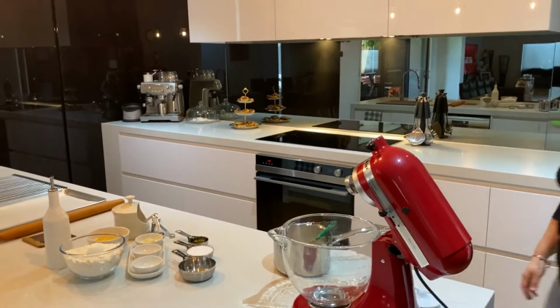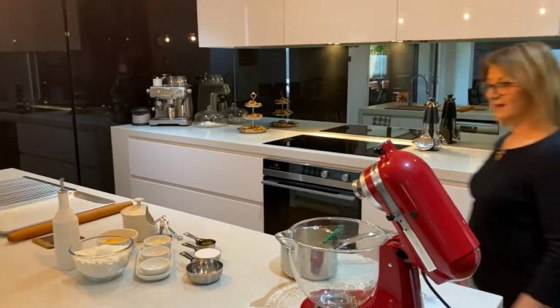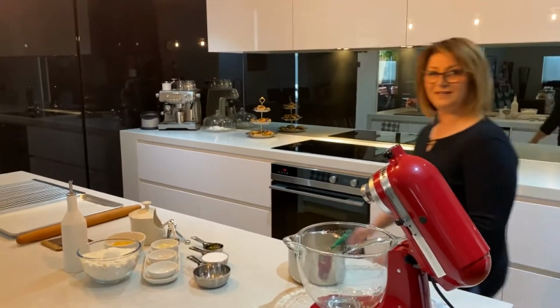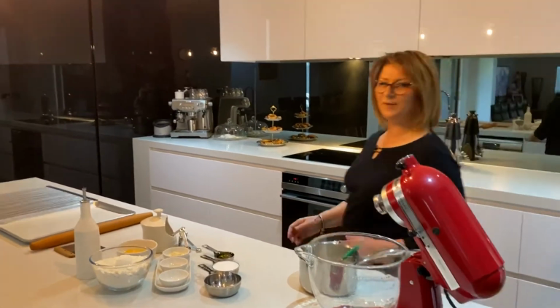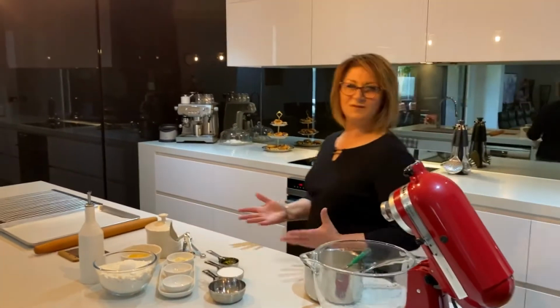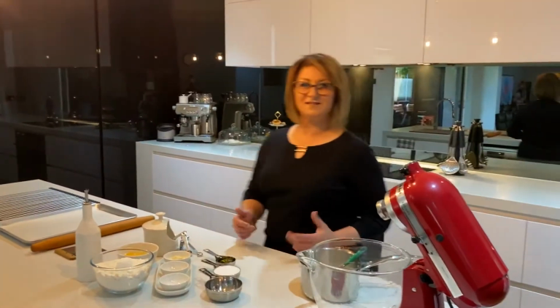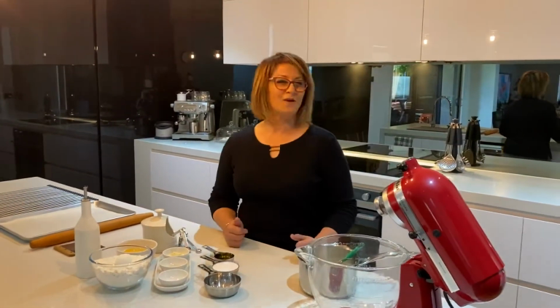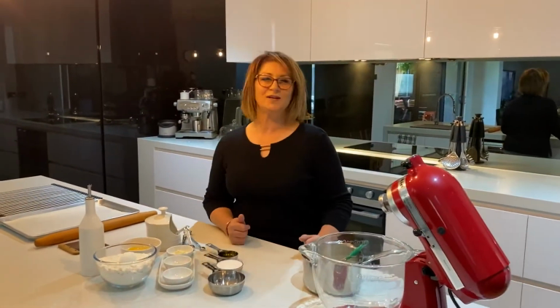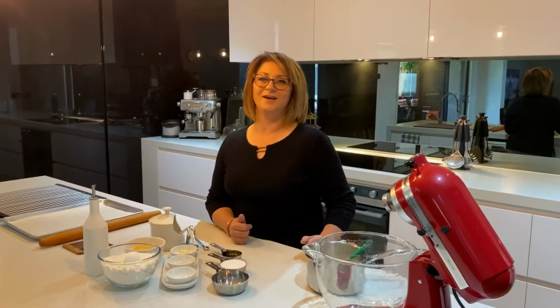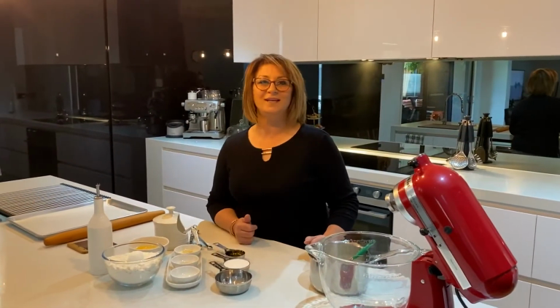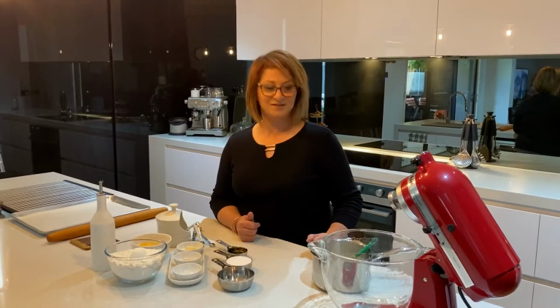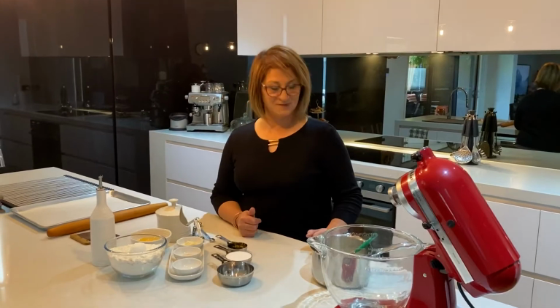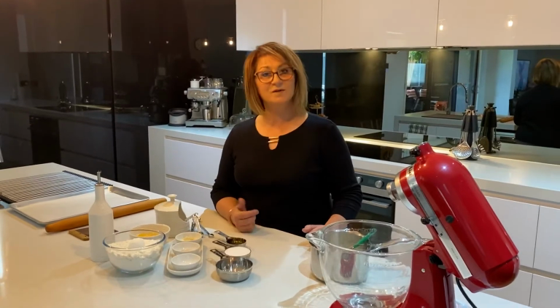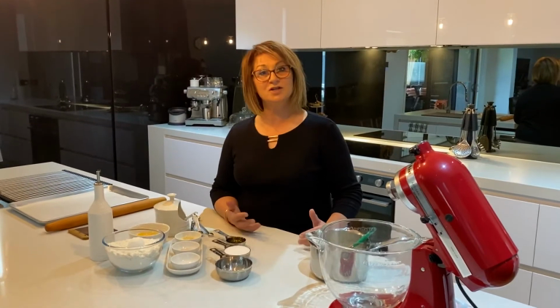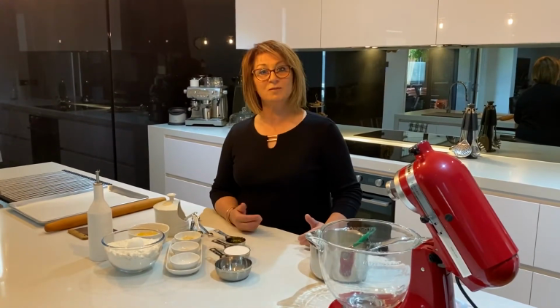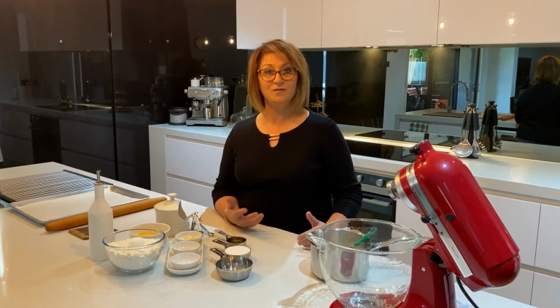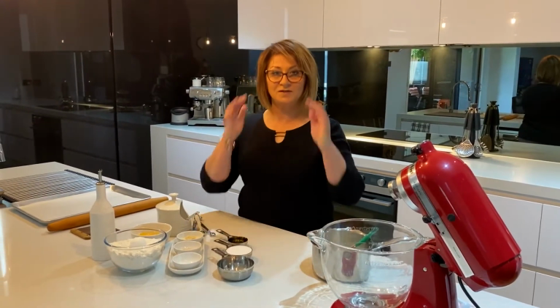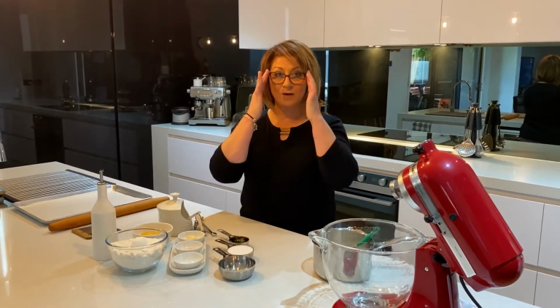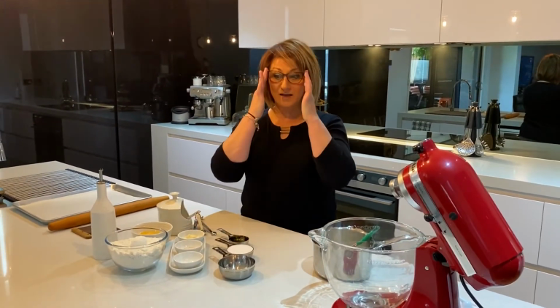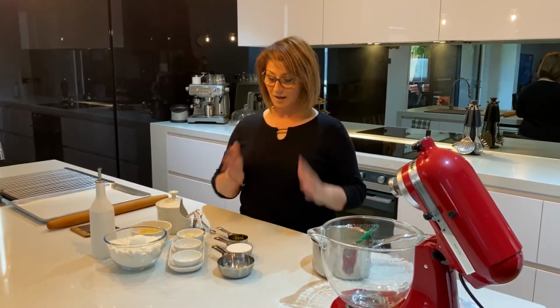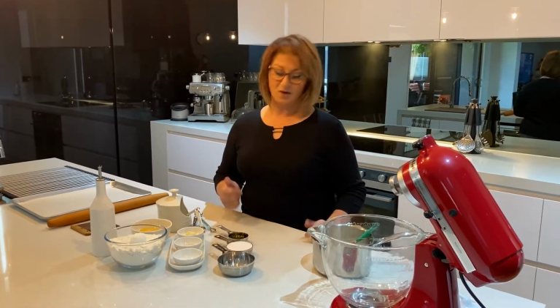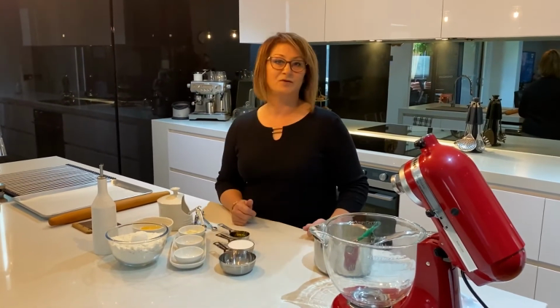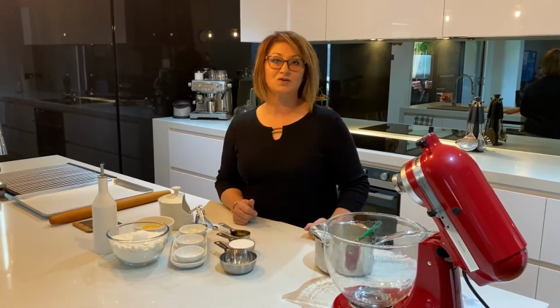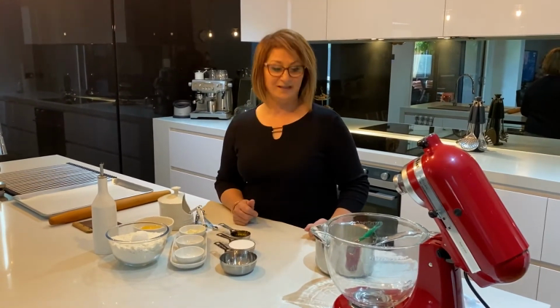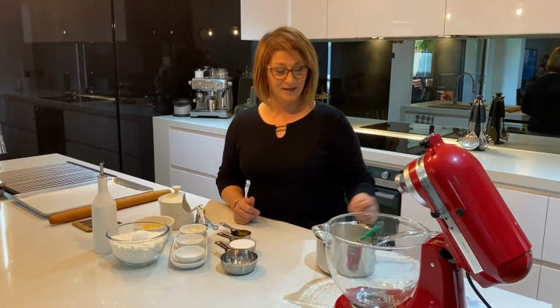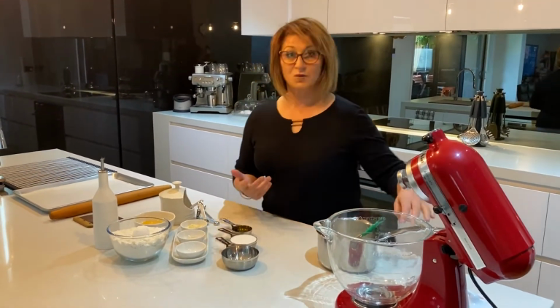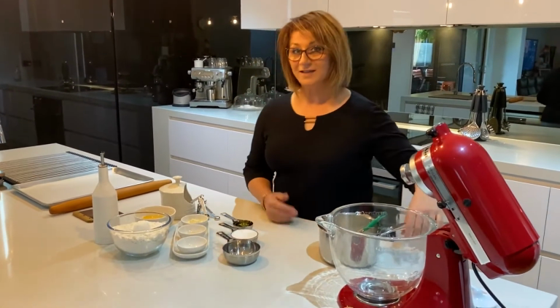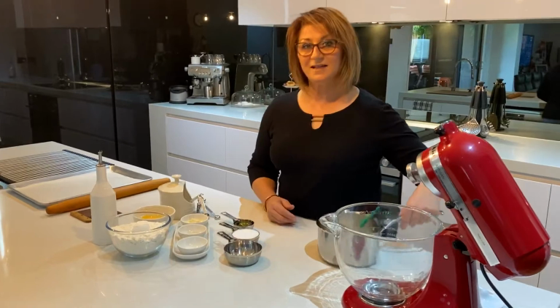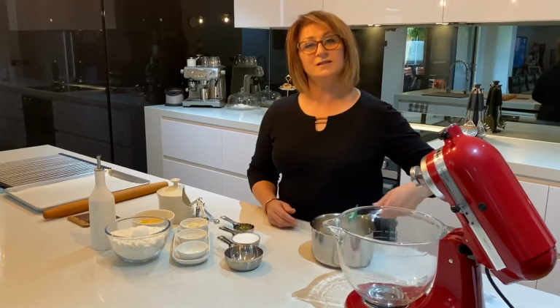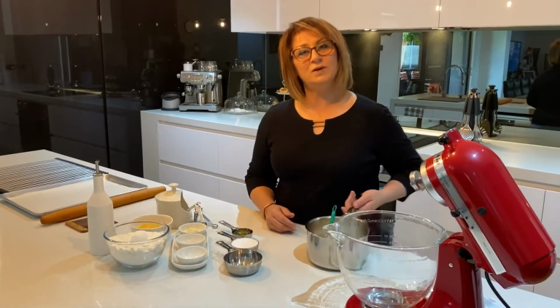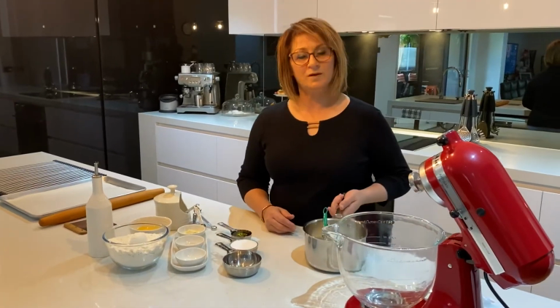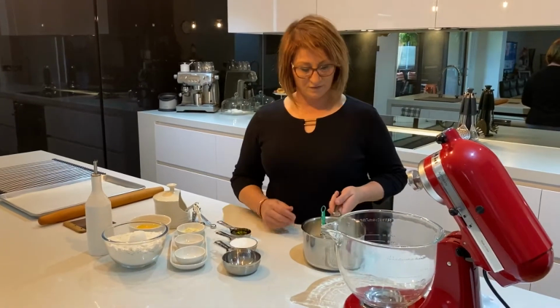How can anyone resist a great tsoureki at Greek Easter time? Today I'm going to share with you my version of how I make my Greek tsoureki. It's quite easy and simple and everyone can follow.